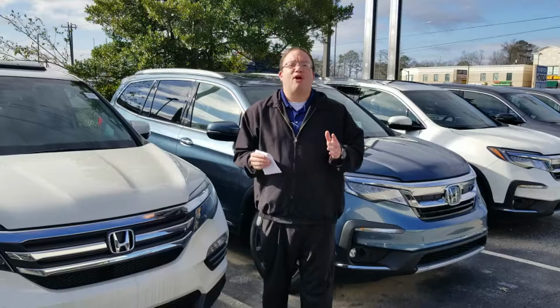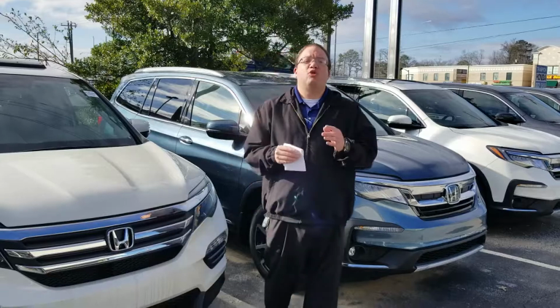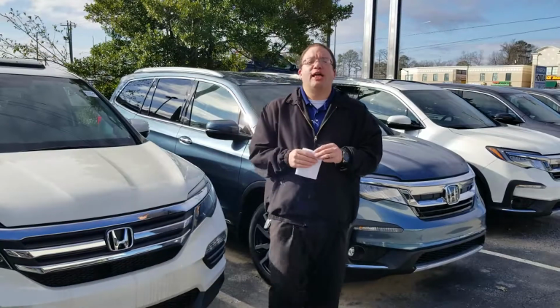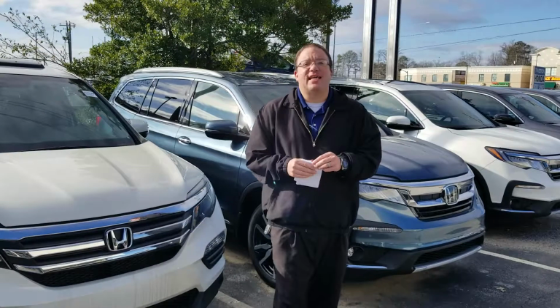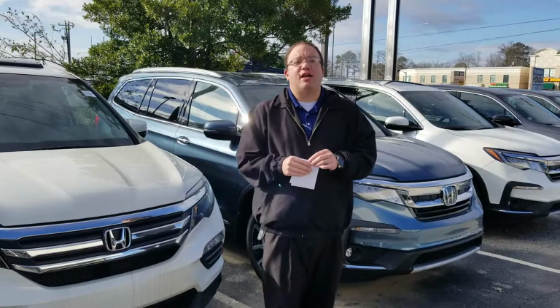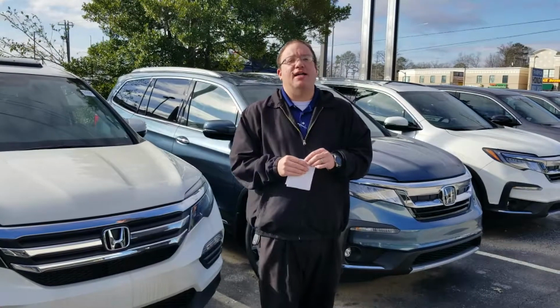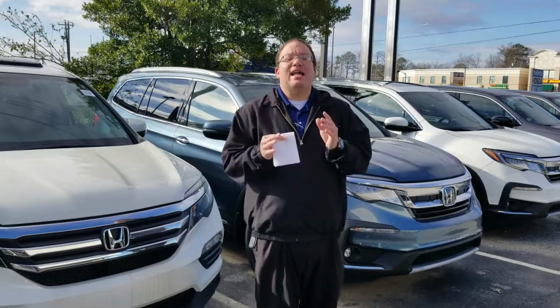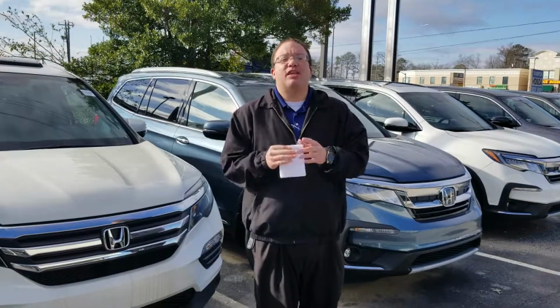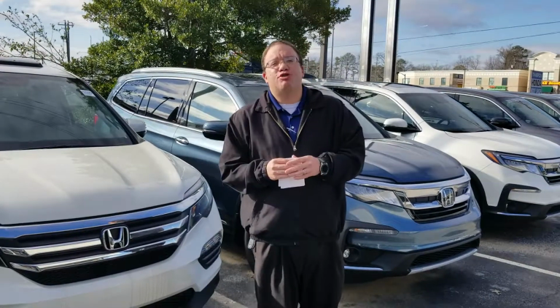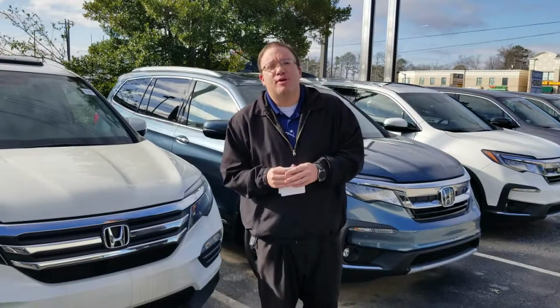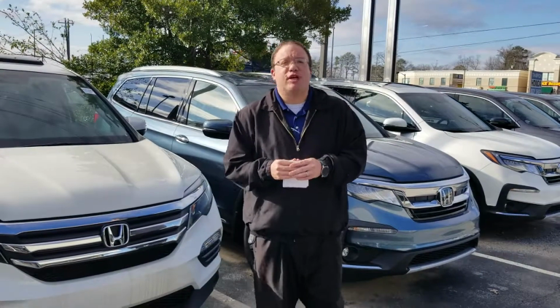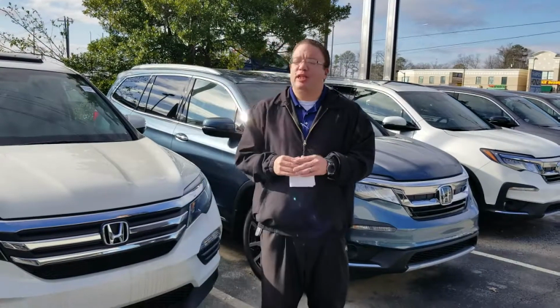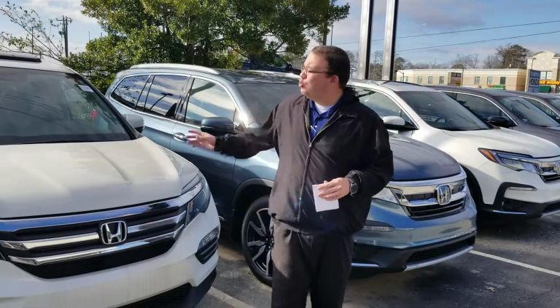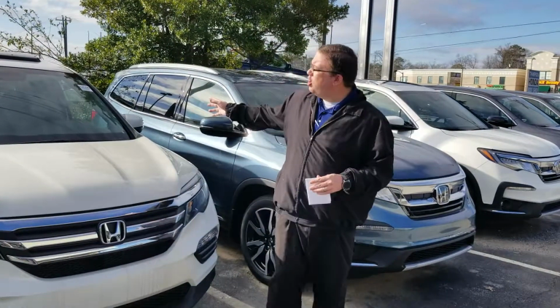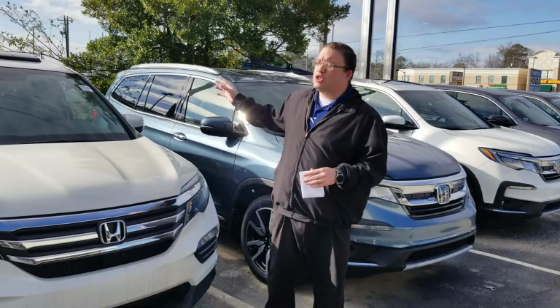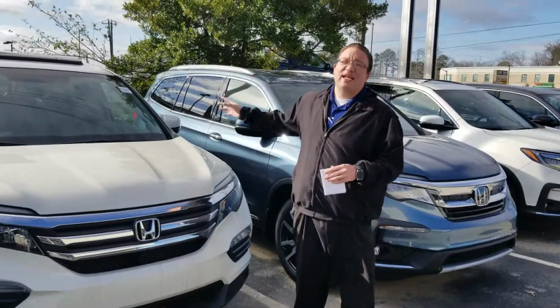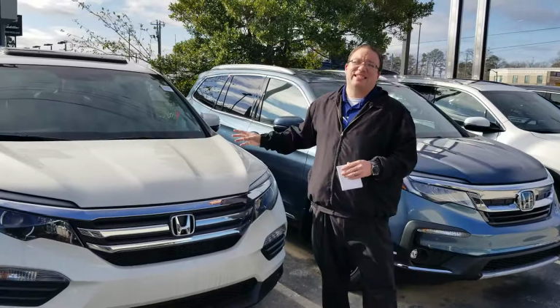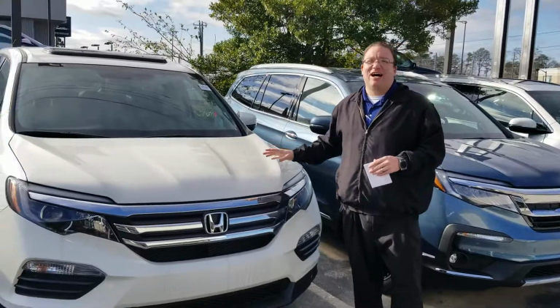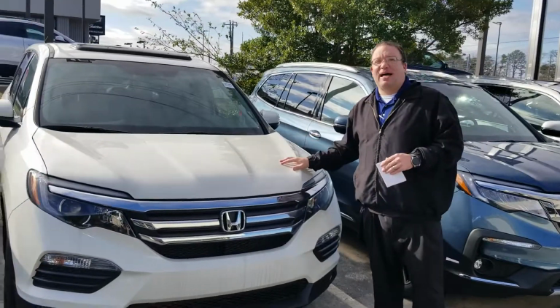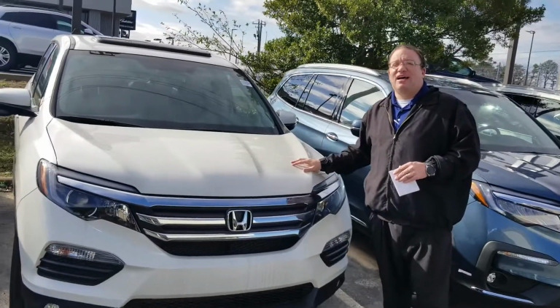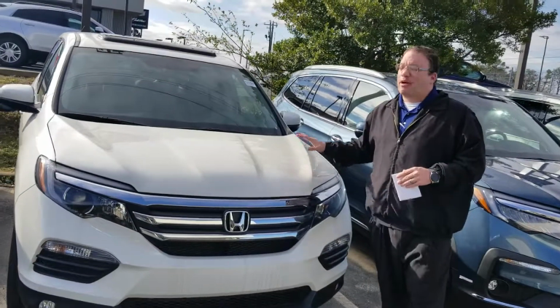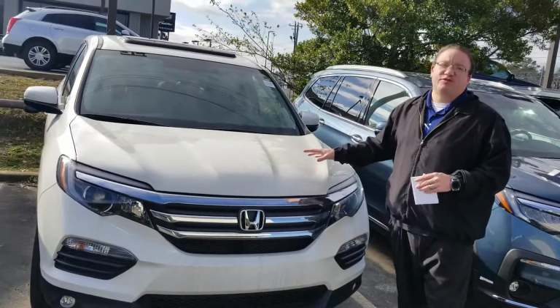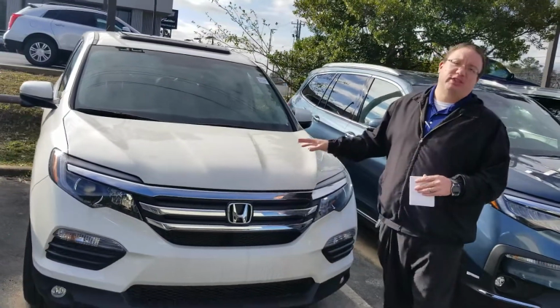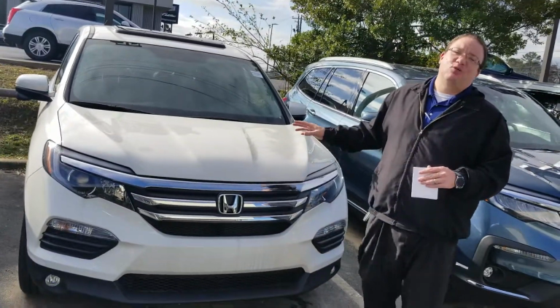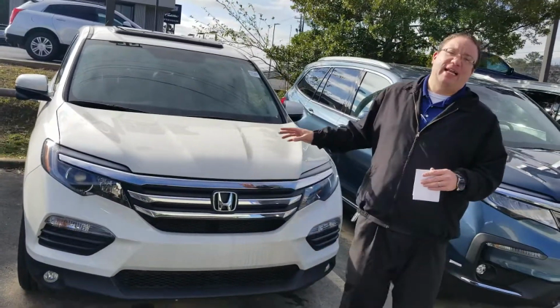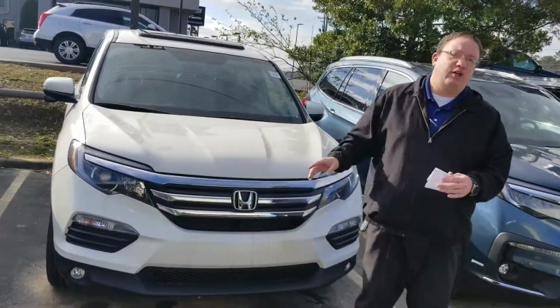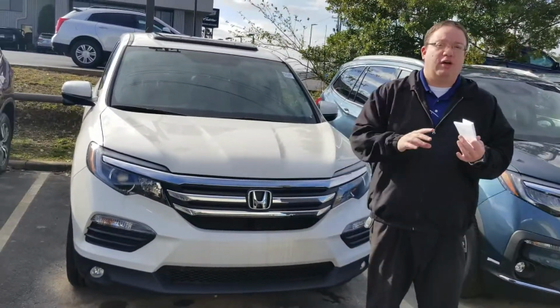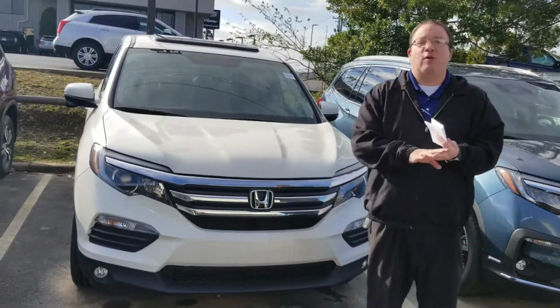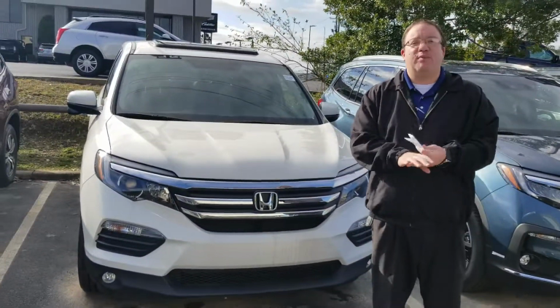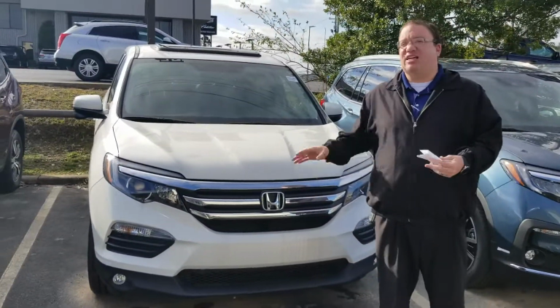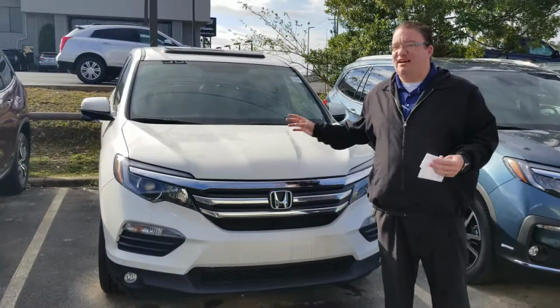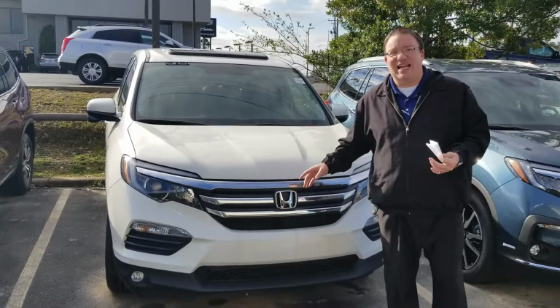Brandon Crawley here at Tamron Honda, and I want to thank you so much for your interest in the good-looking 2018 Honda Pilot. Got one of those vehicles sitting right here. You're looking for the white with the beige, and I've got it.